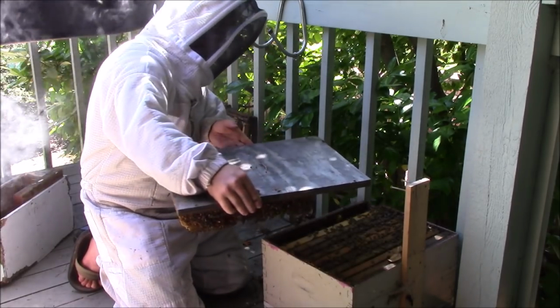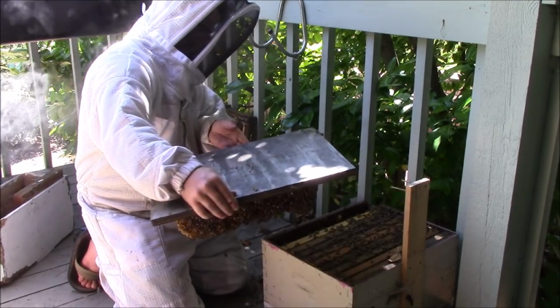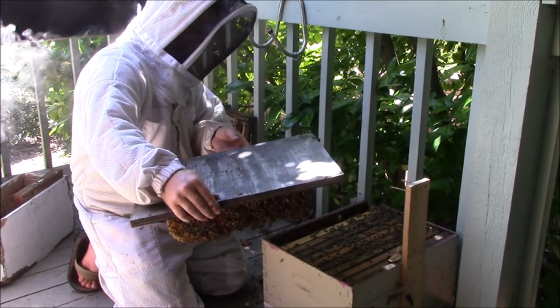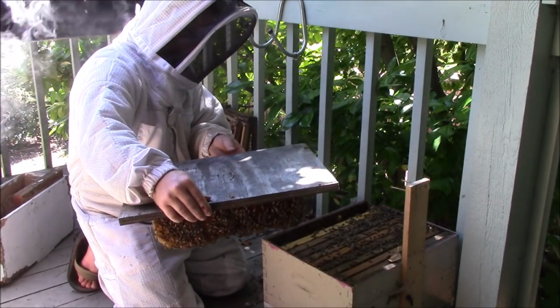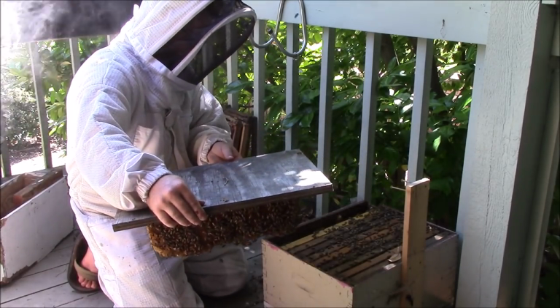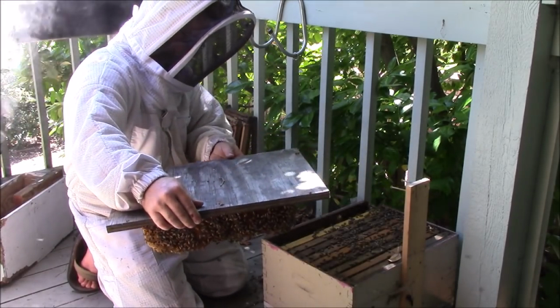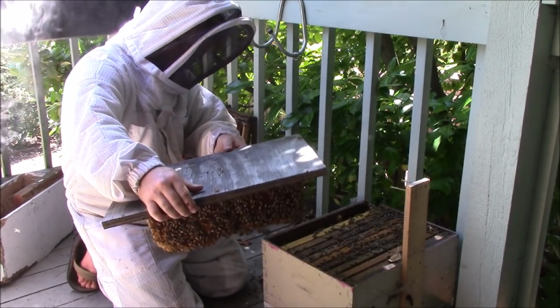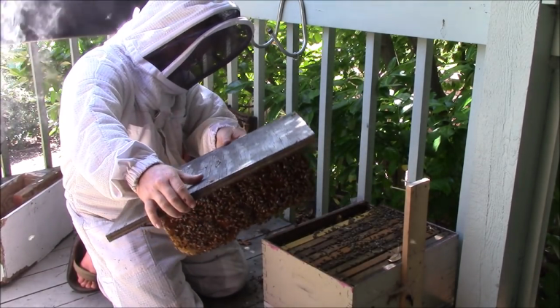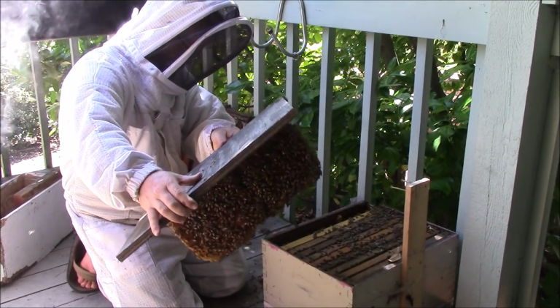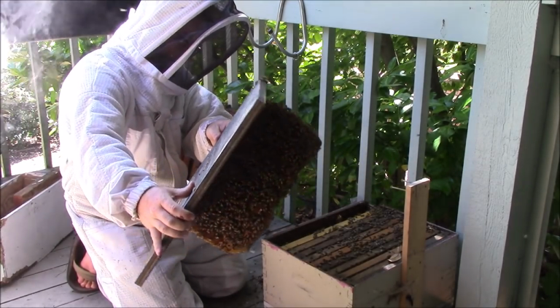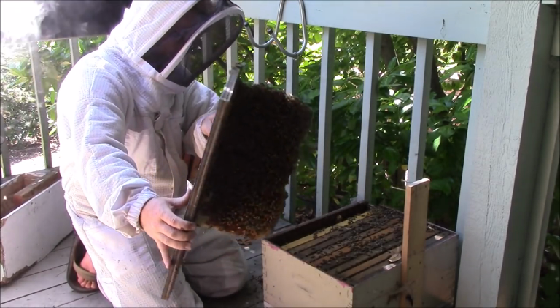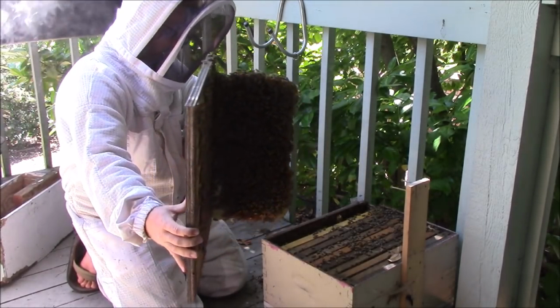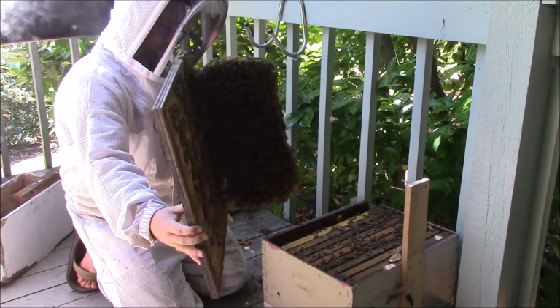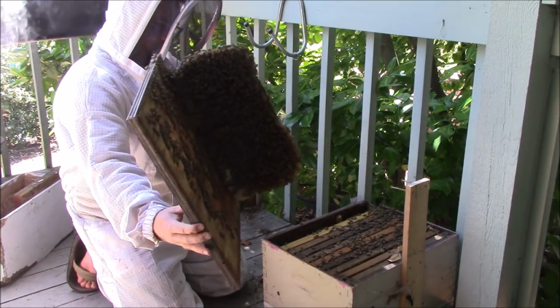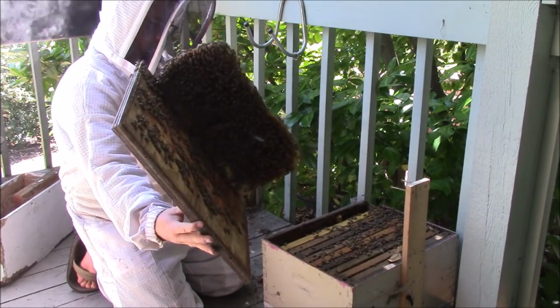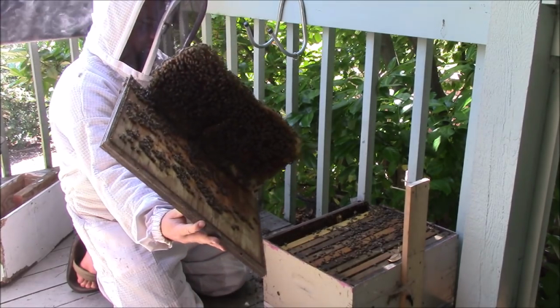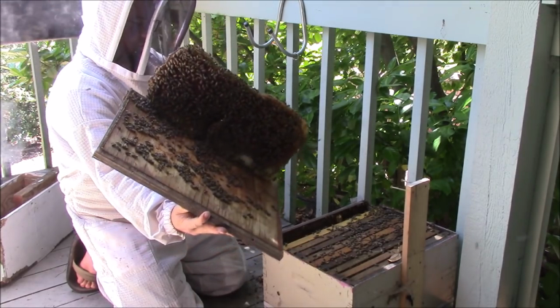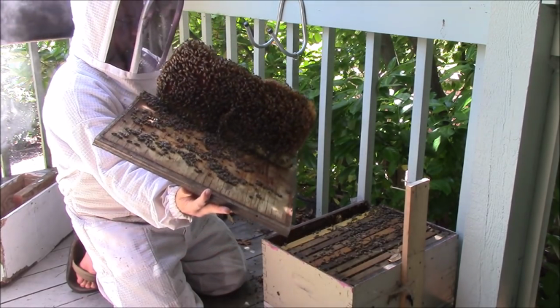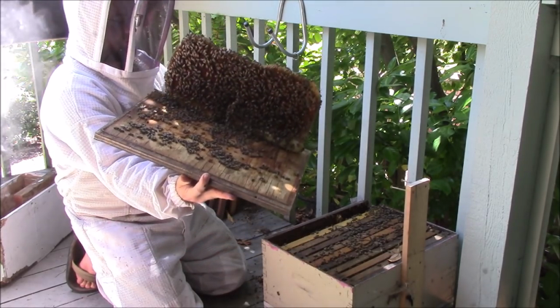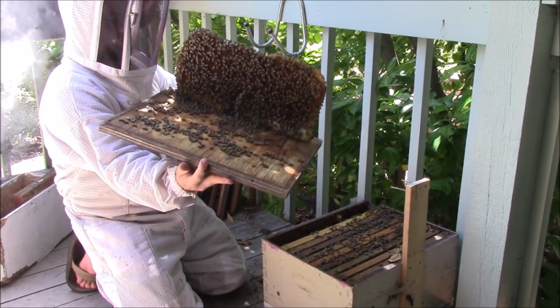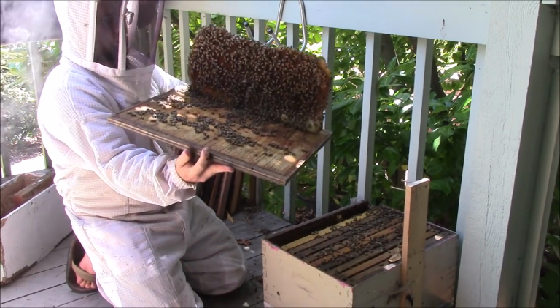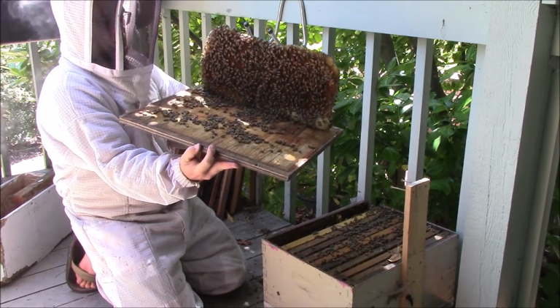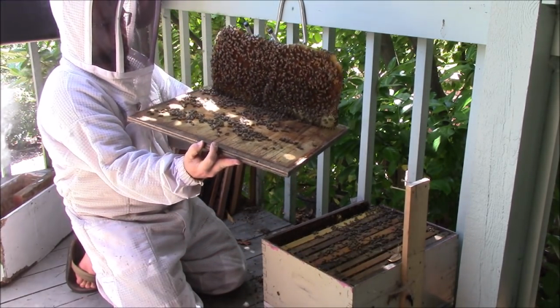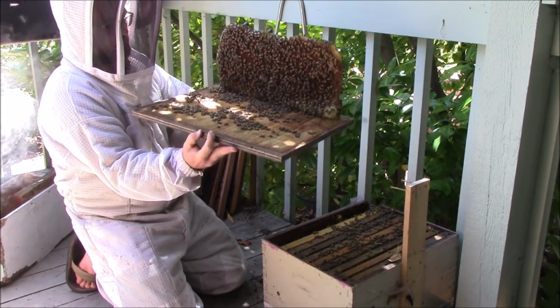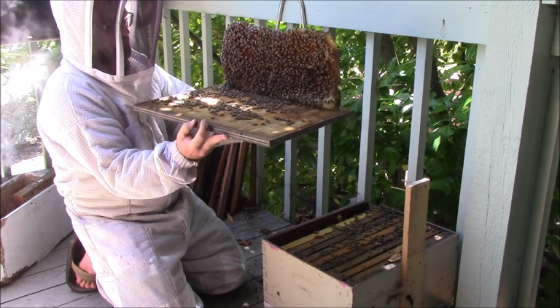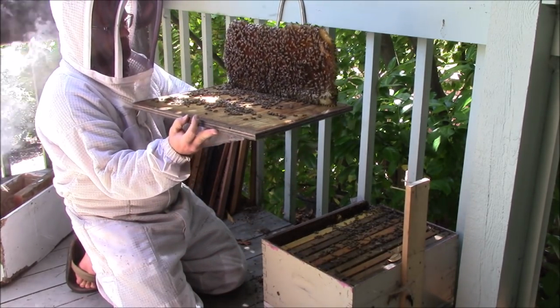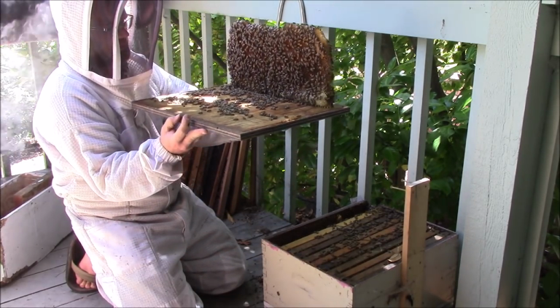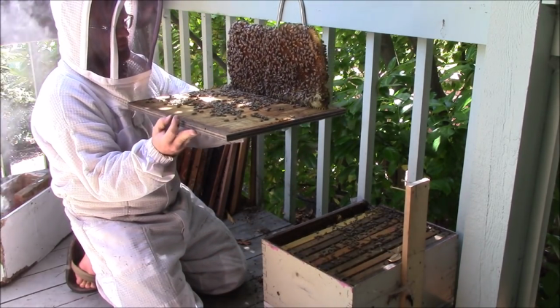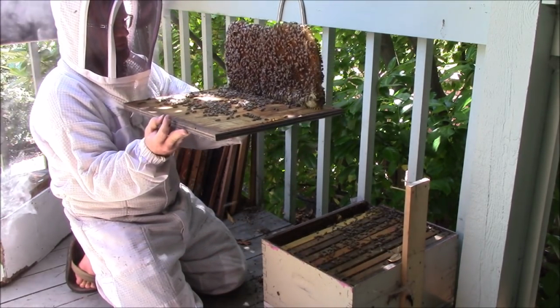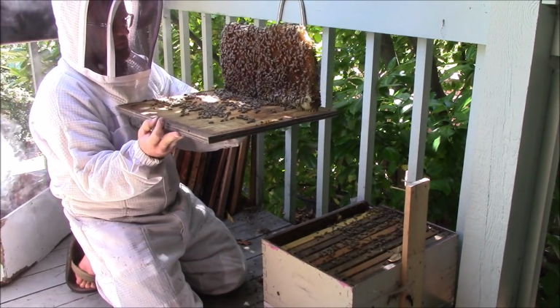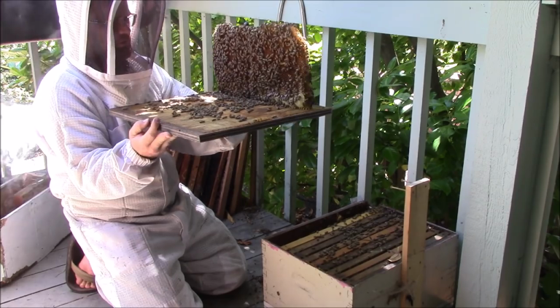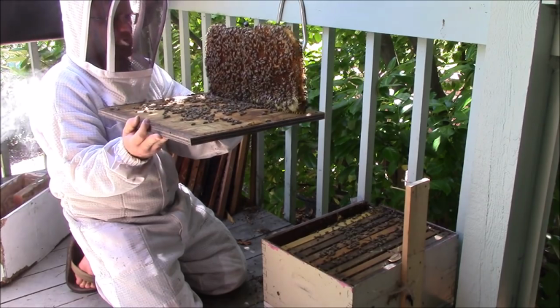I've also given plenty of time for the comb to harden. So with hardened comb you can do things like this — flip it over. That's not too bad.